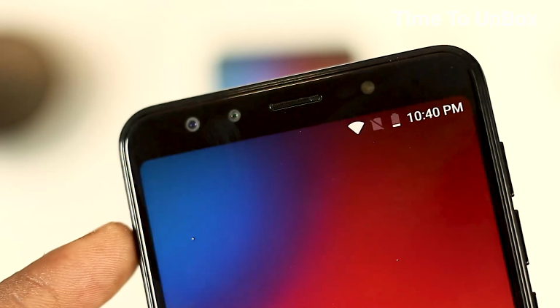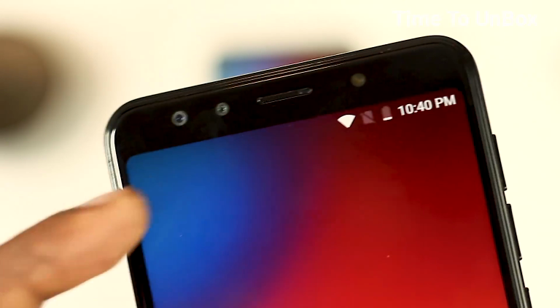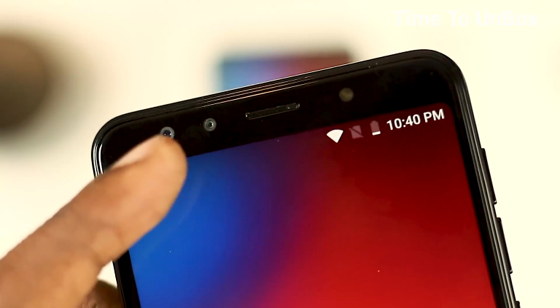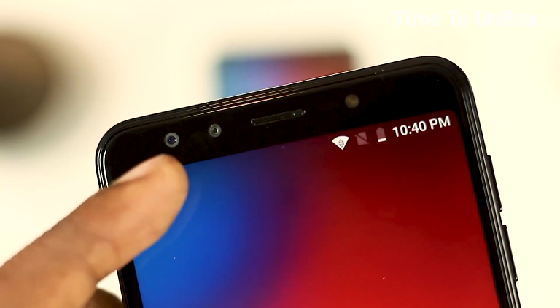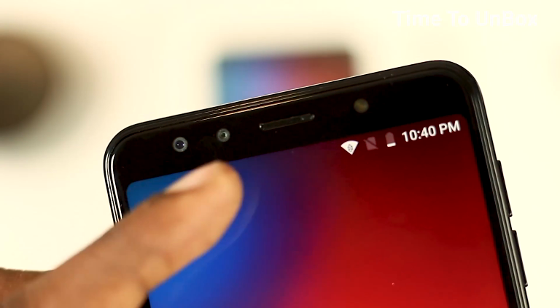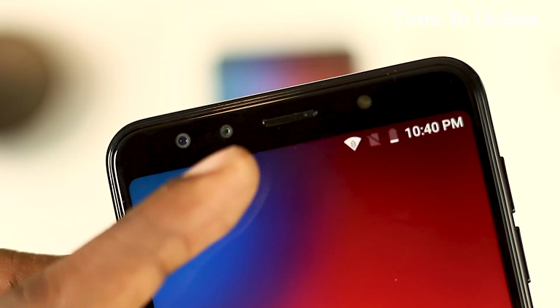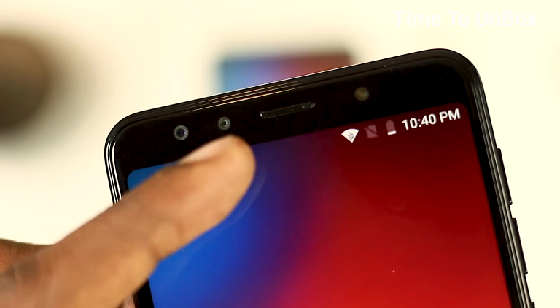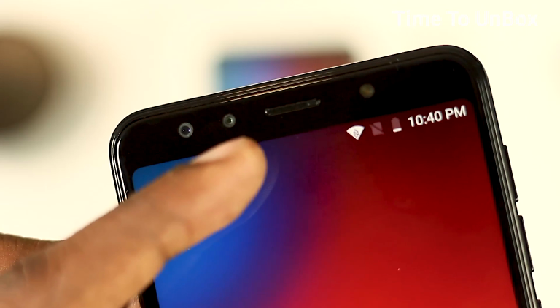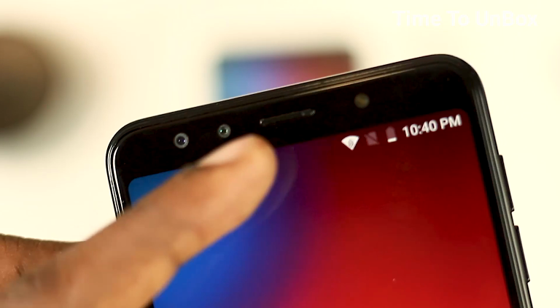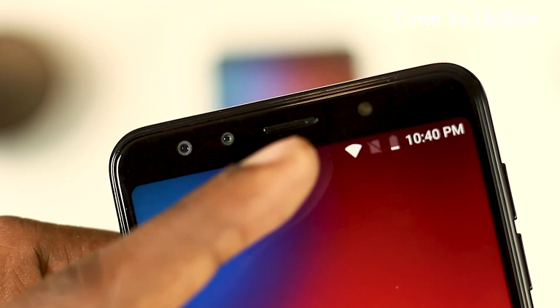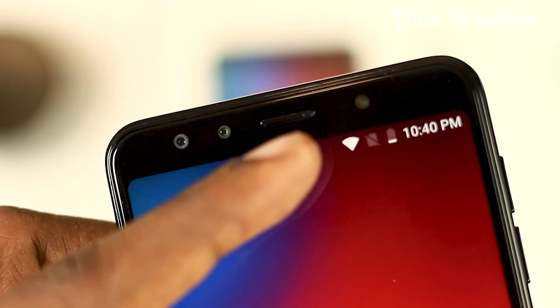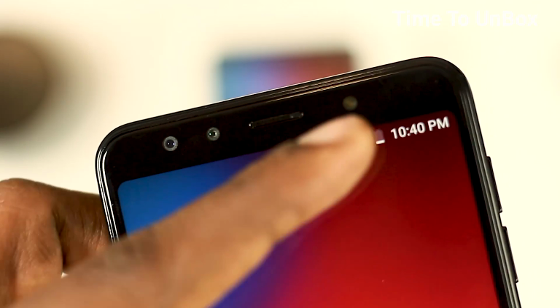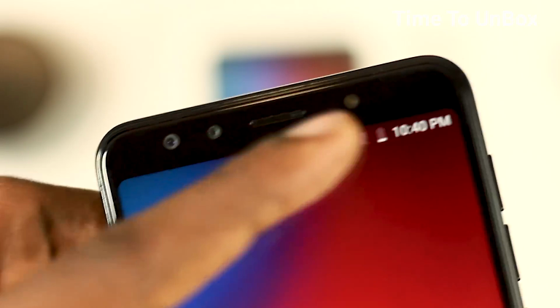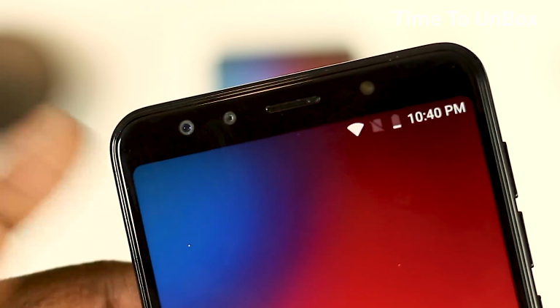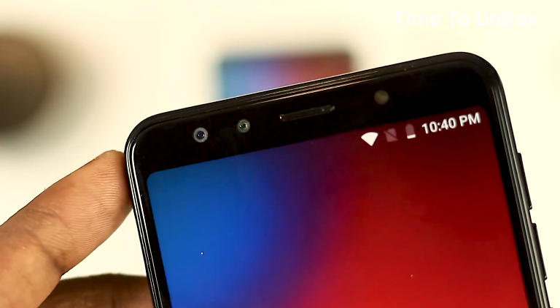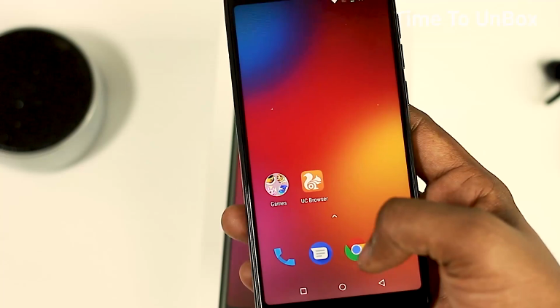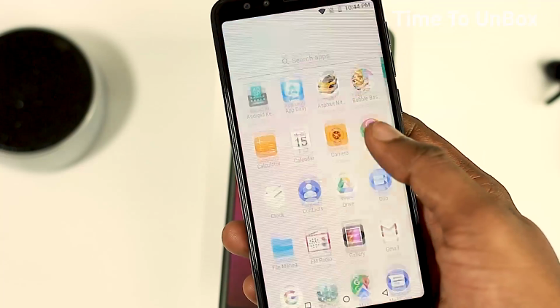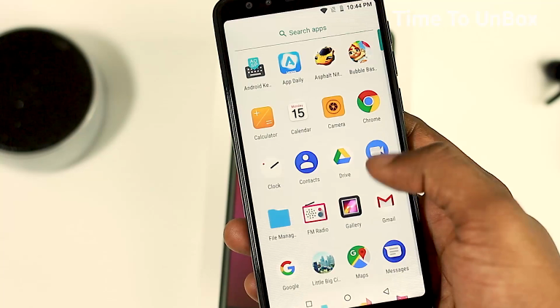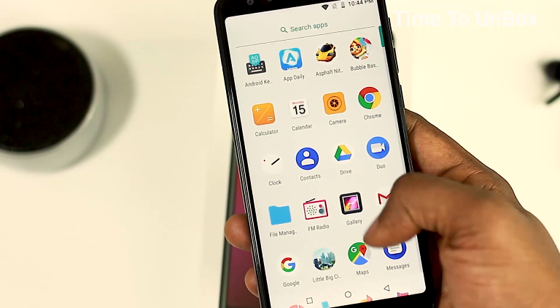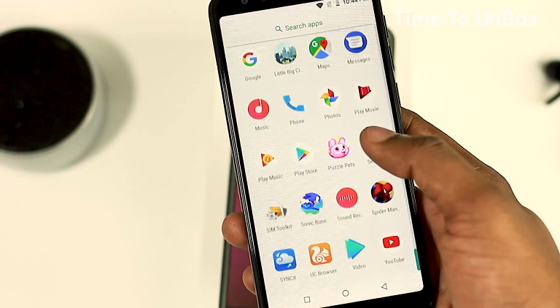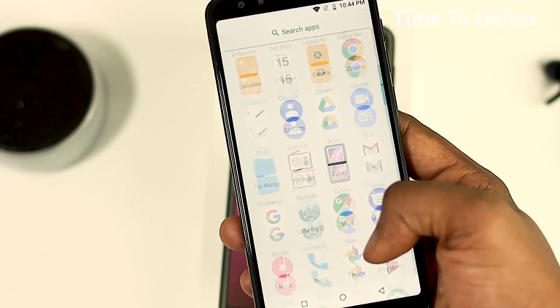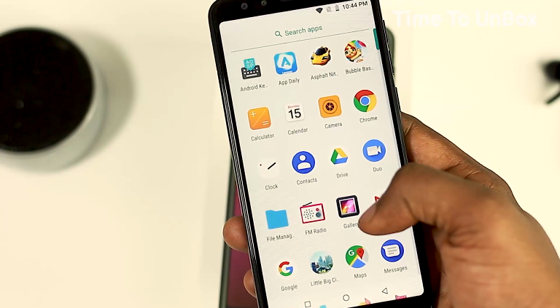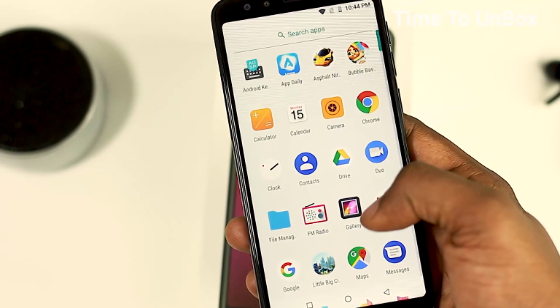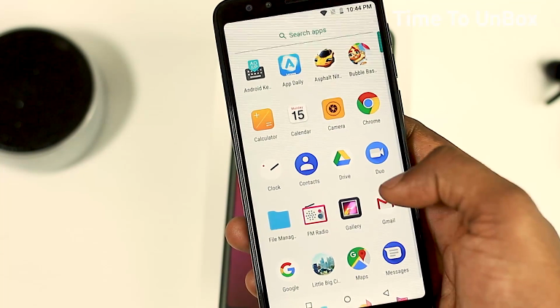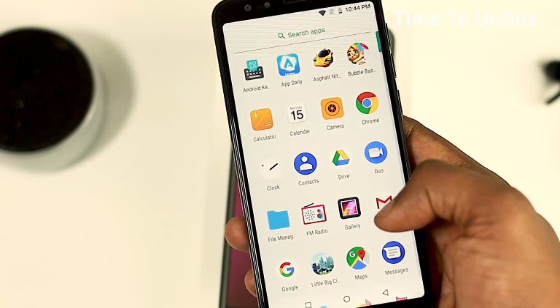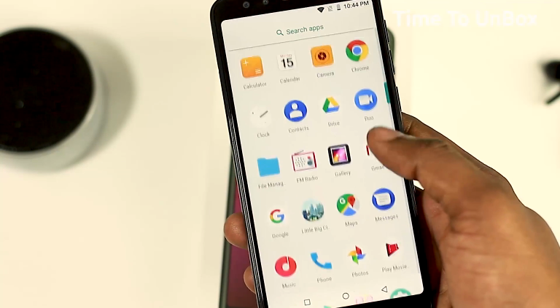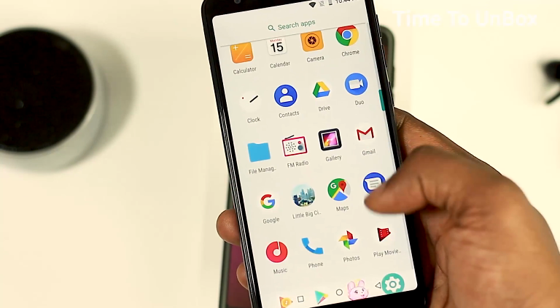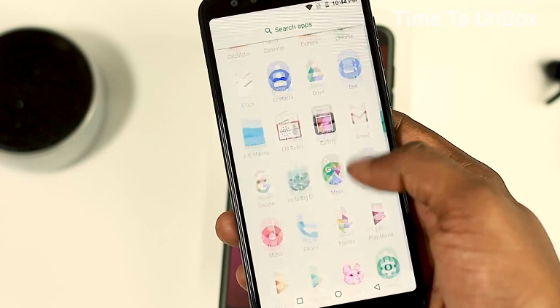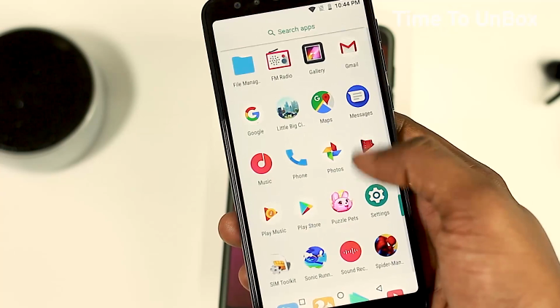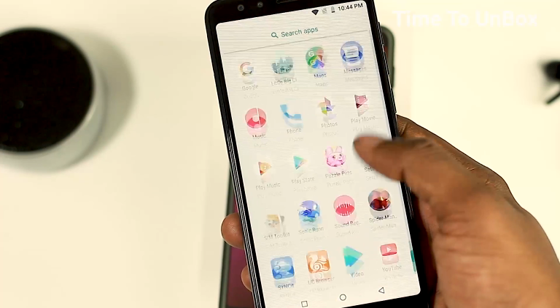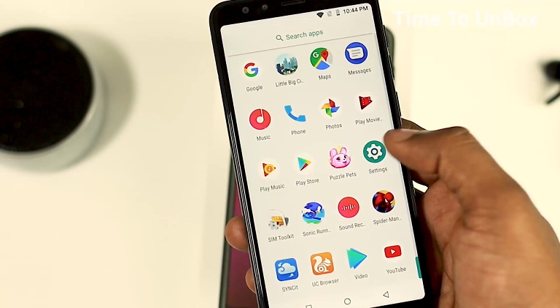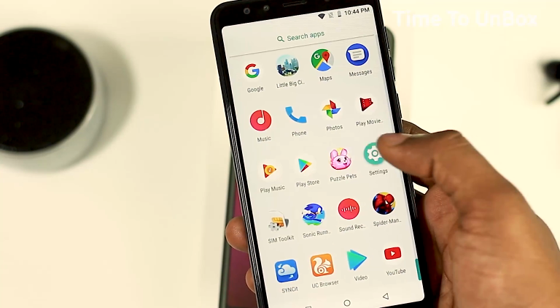Coming to the front side, it doesn't have a notch. The front also has a dual camera with flash — the same configuration as the rear camera. We are also having a light sensor and proximity sensor. The display size is 5.7 inches HD+ with an 18:9 ratio.